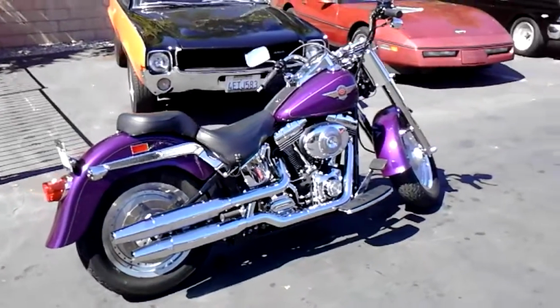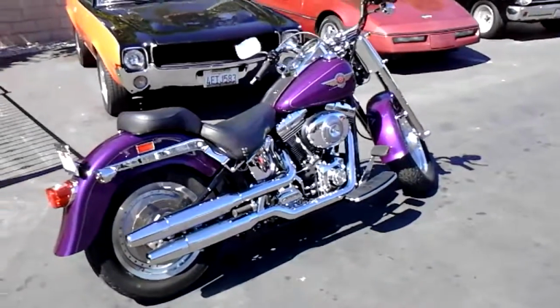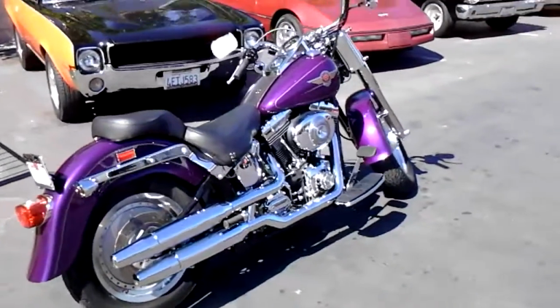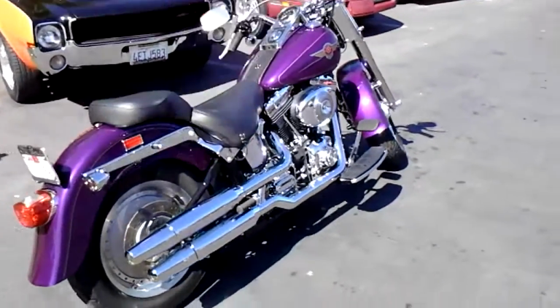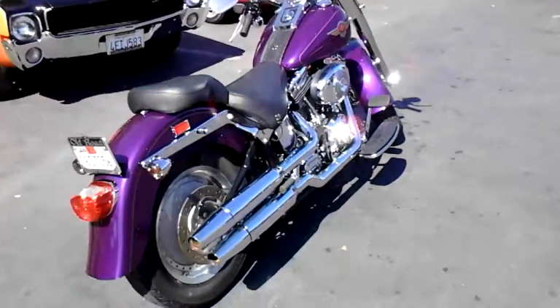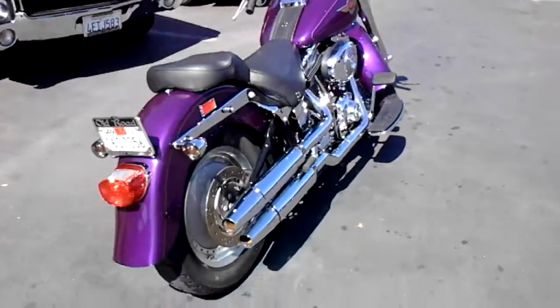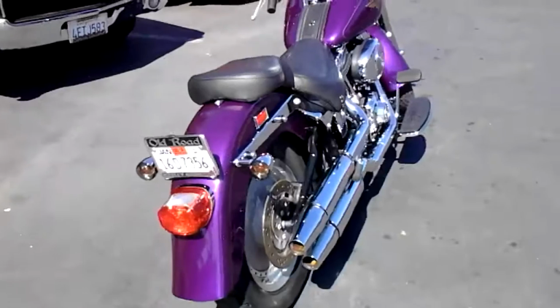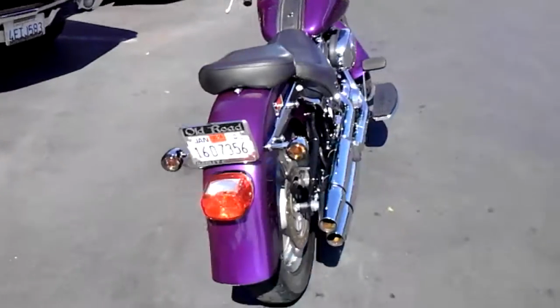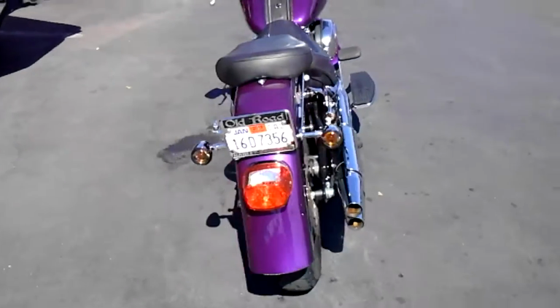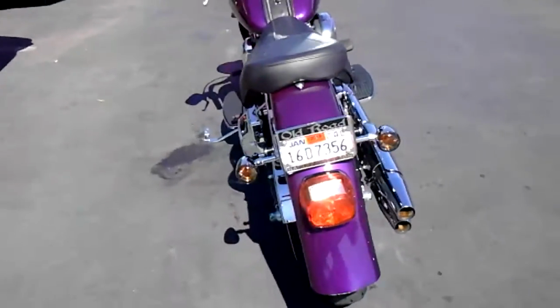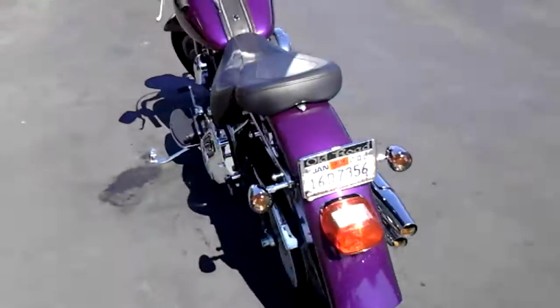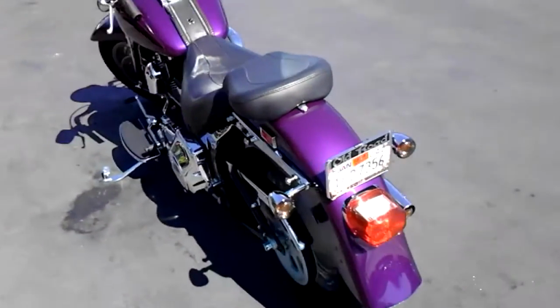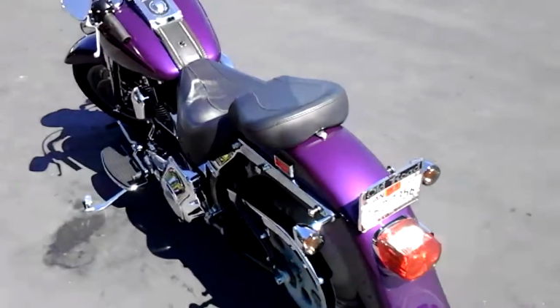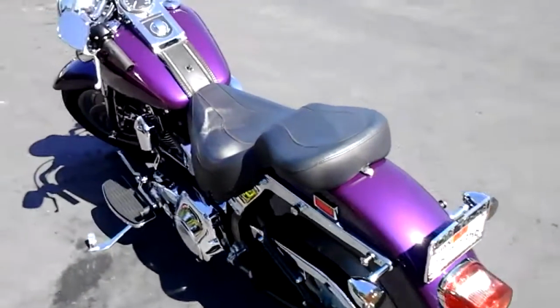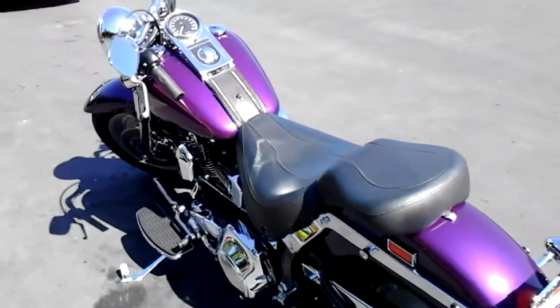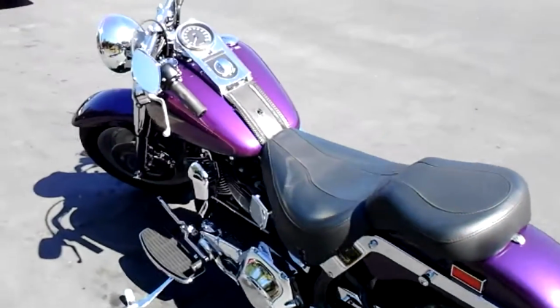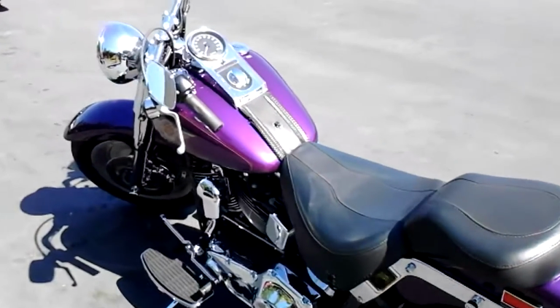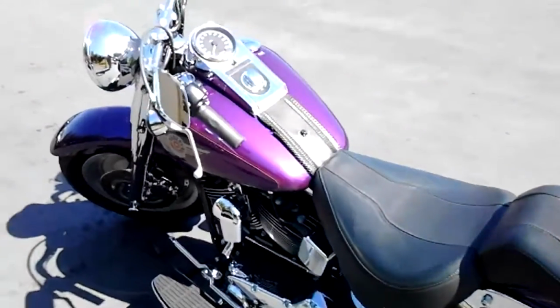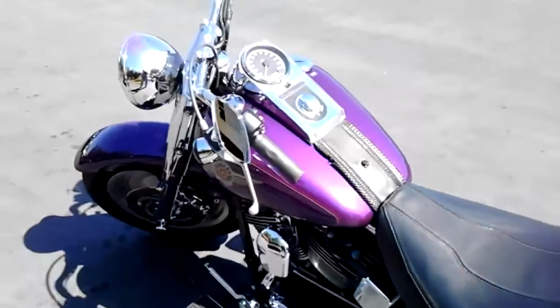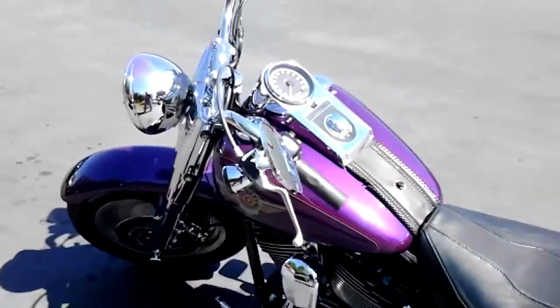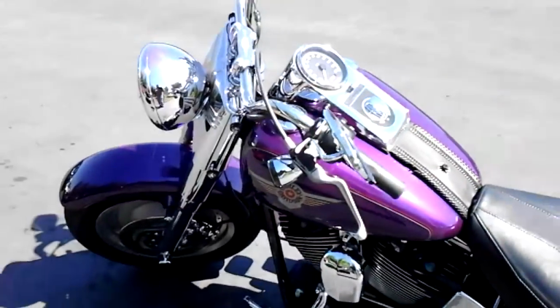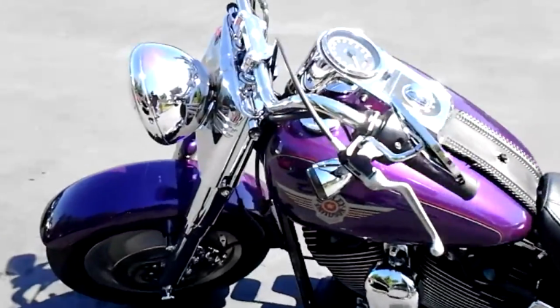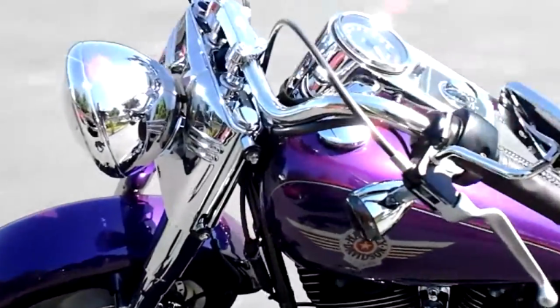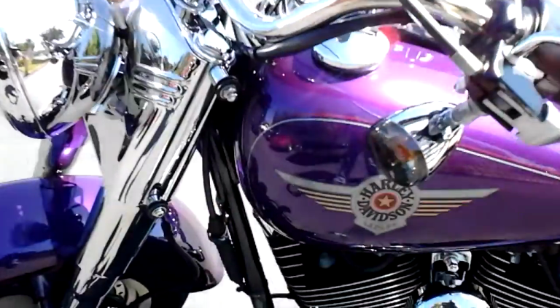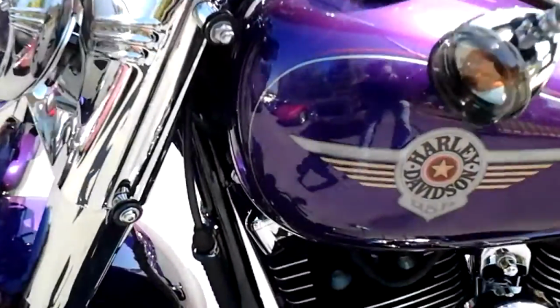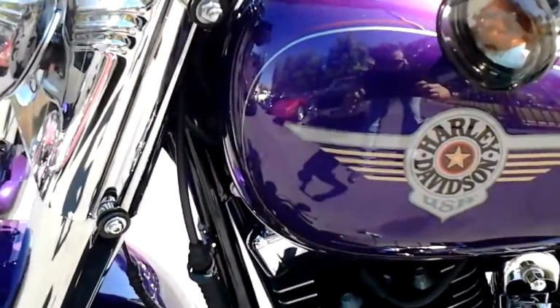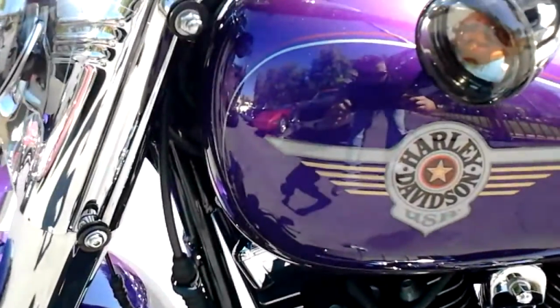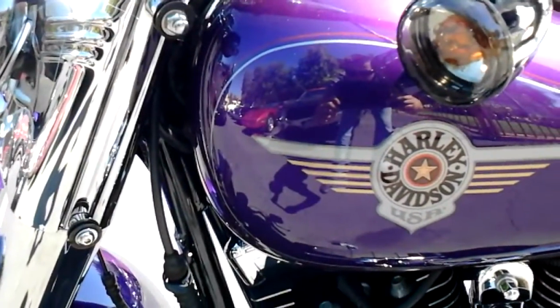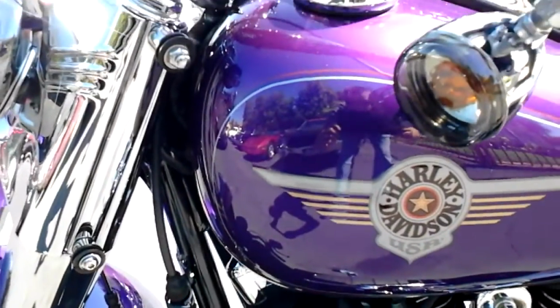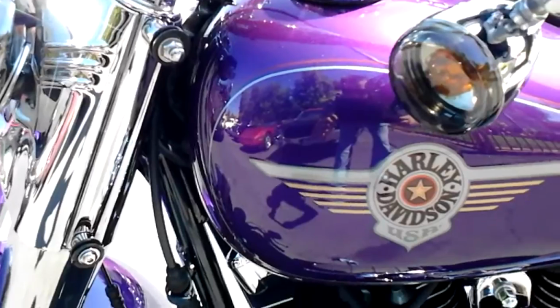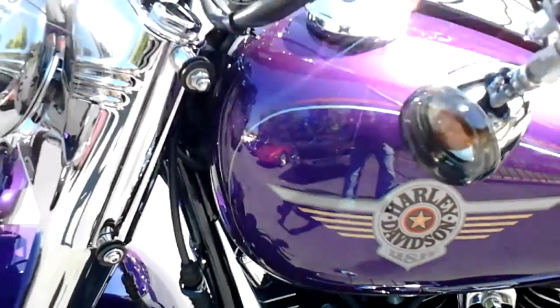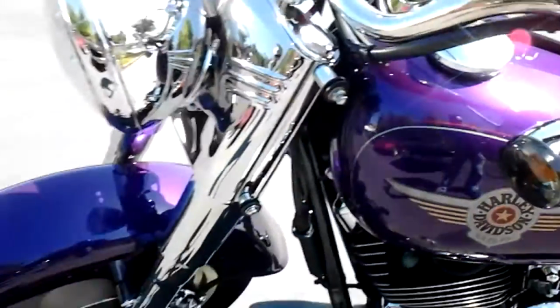Check this one out. 2002 Harley-Davidson Fat Boy. This one's finished in Concord purple — actually a great color. It's got the nice Harley-Davidson decal under the clear on the tank.